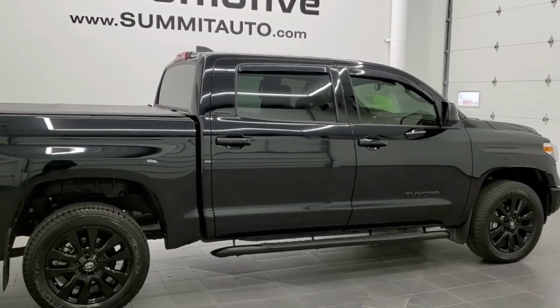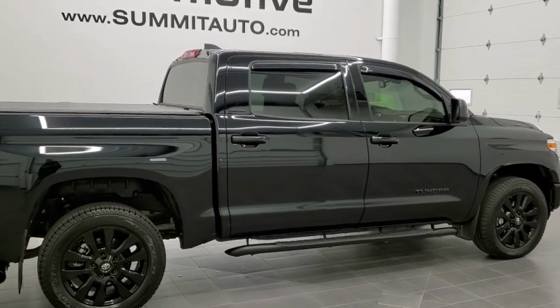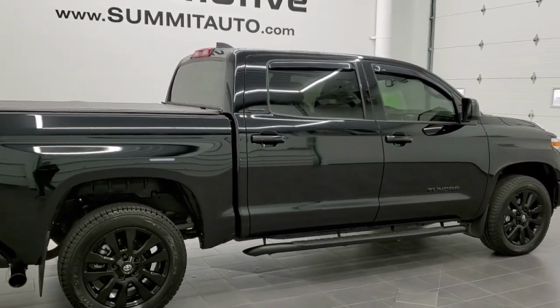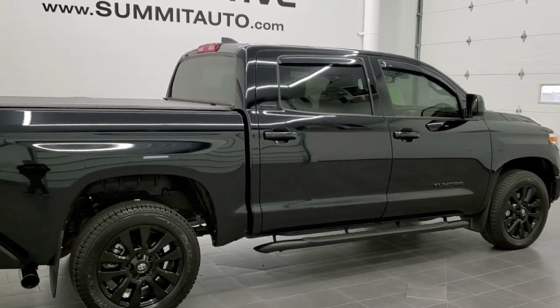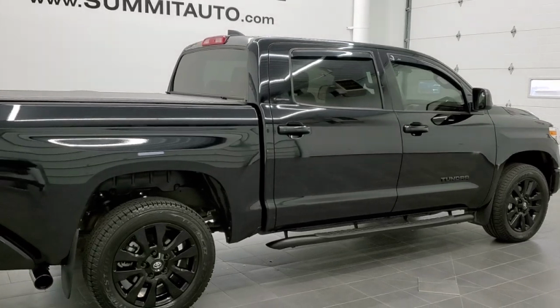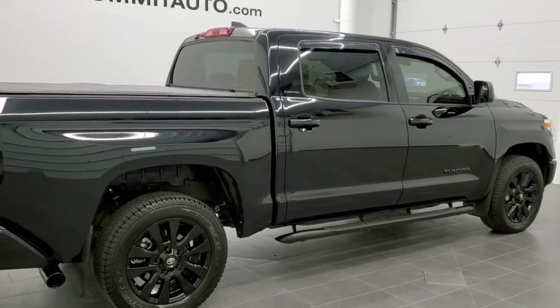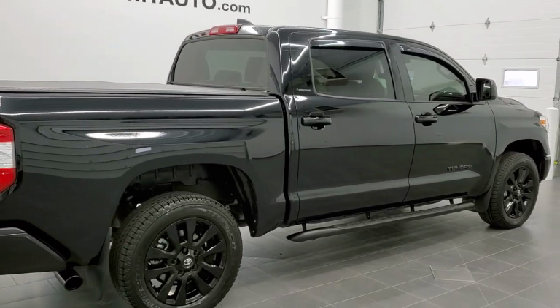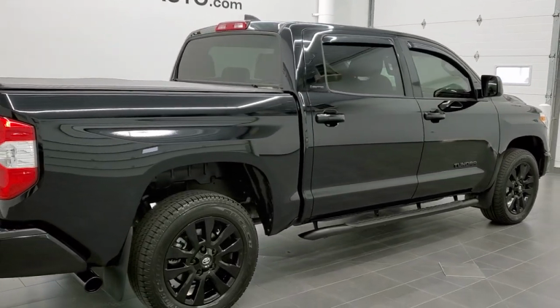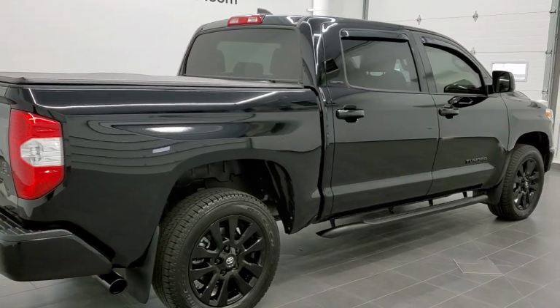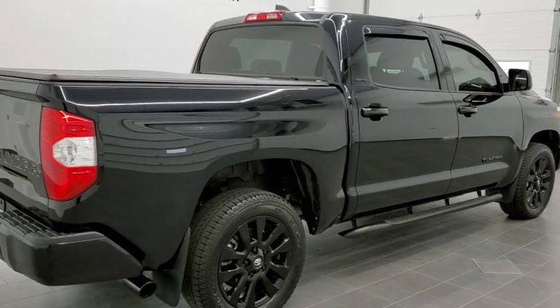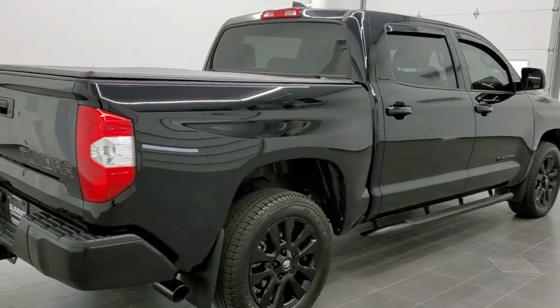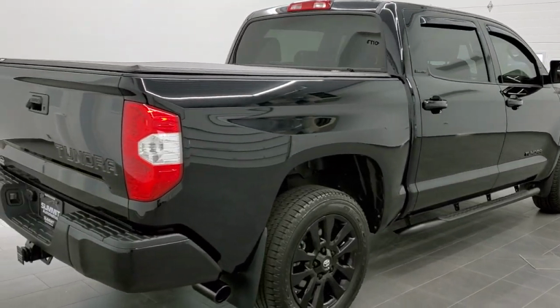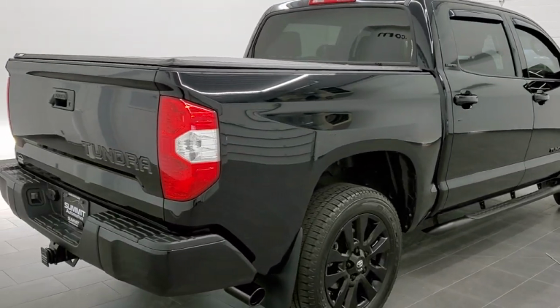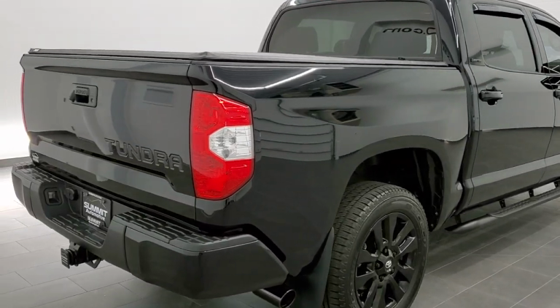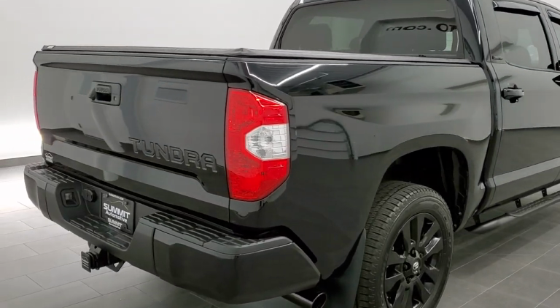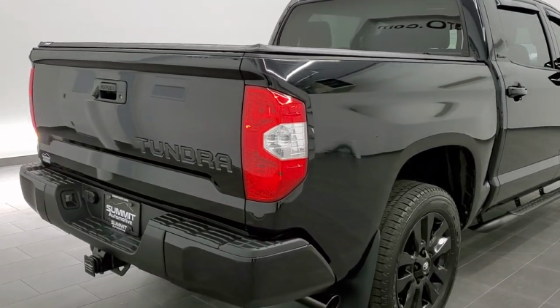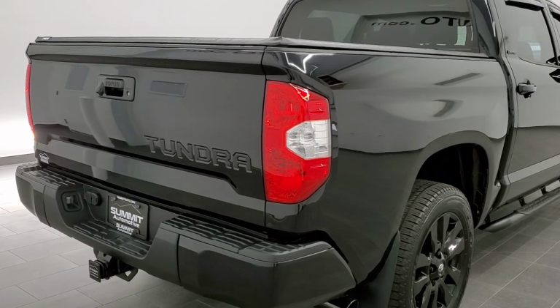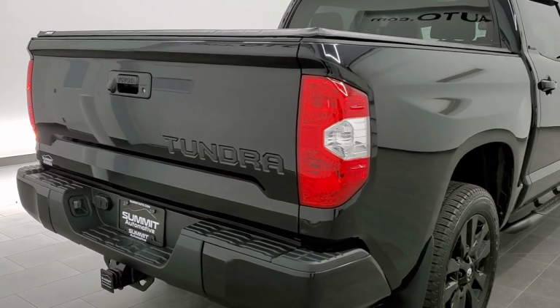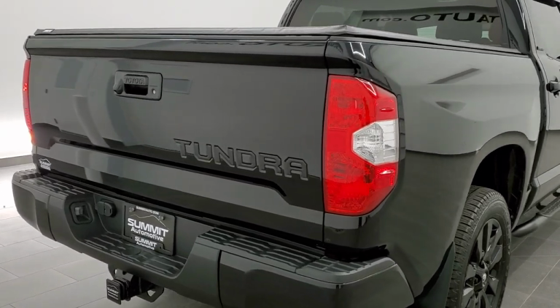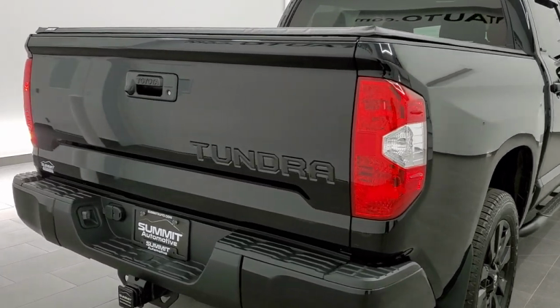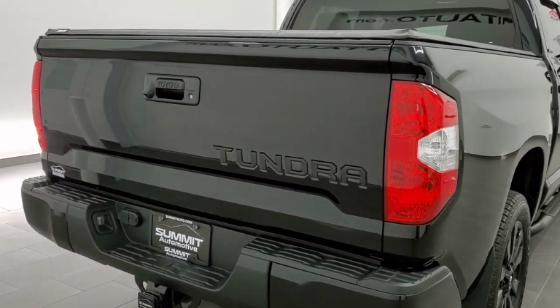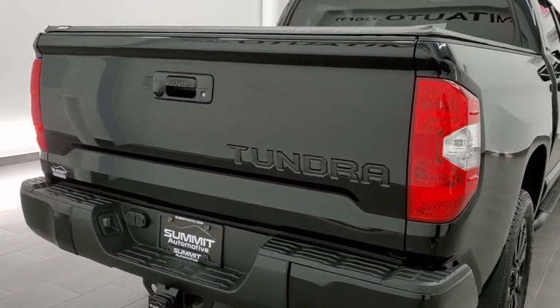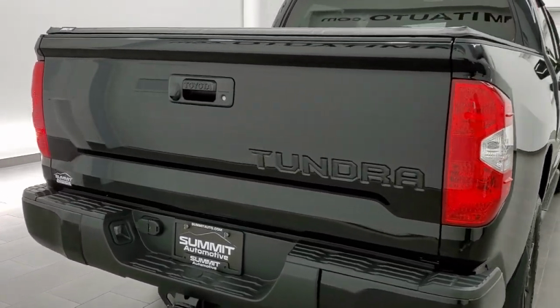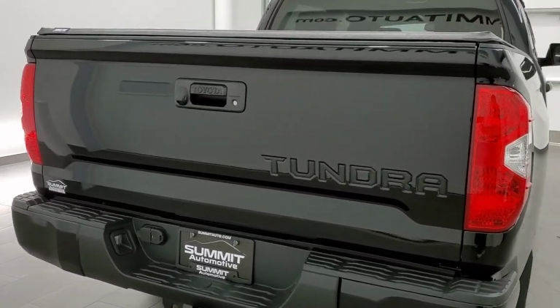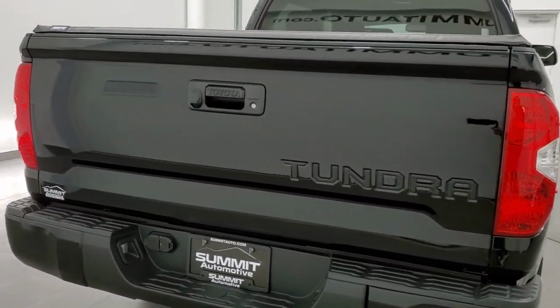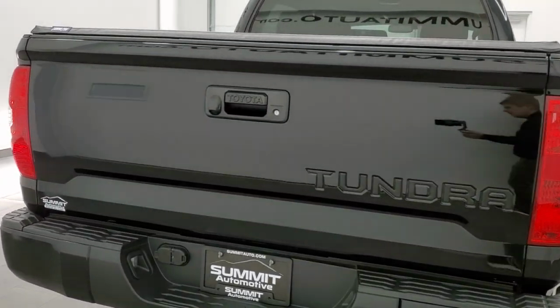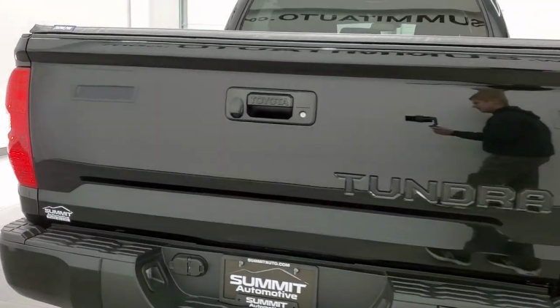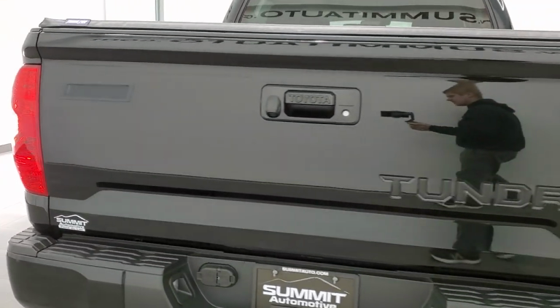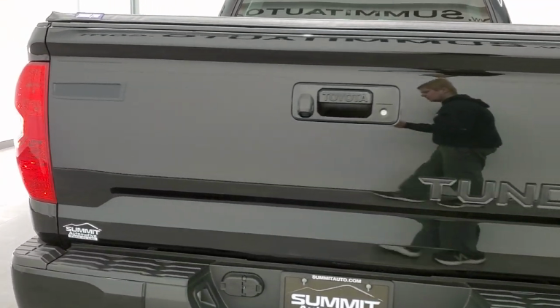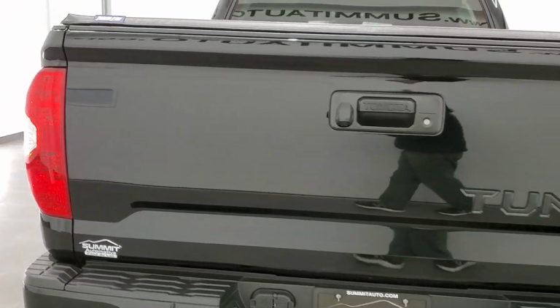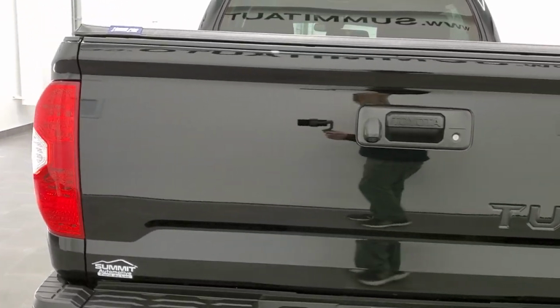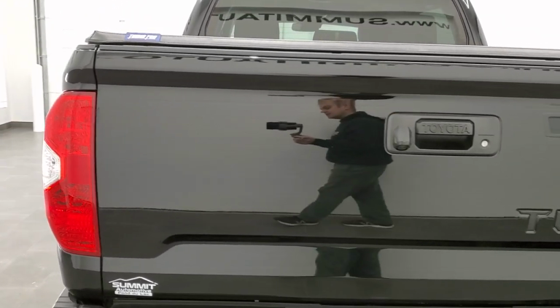Today we are checking out this super clean 2021, like new Toyota Tundra CrewMax Short Box. This one has the limited package with the special Nightshade Edition.